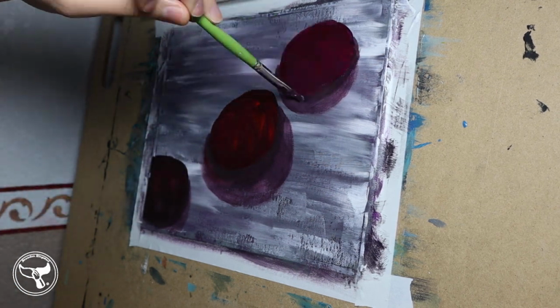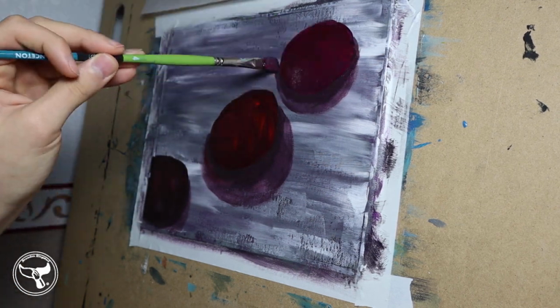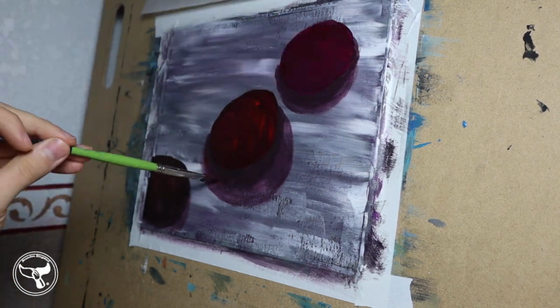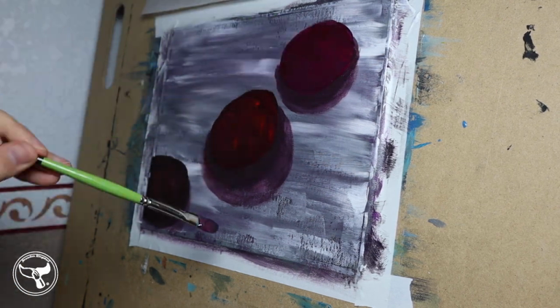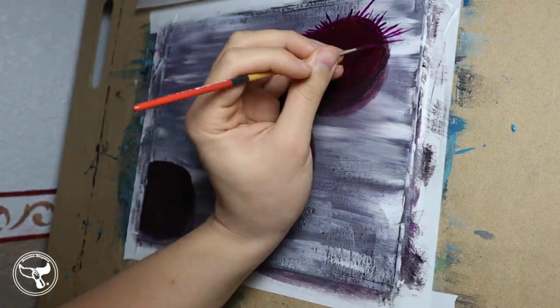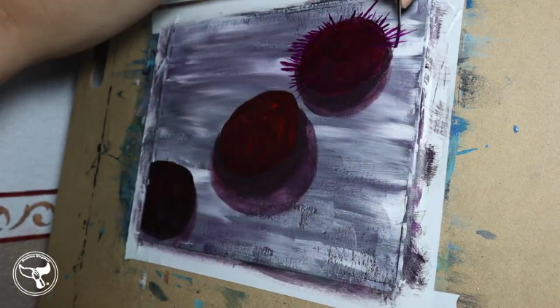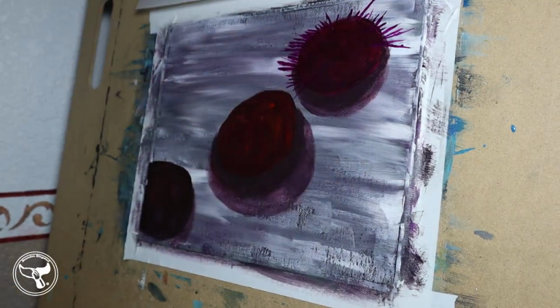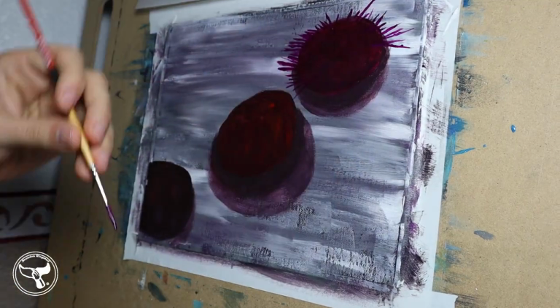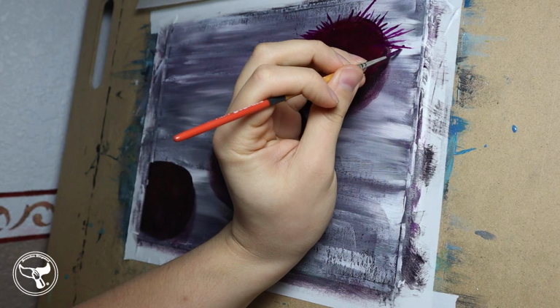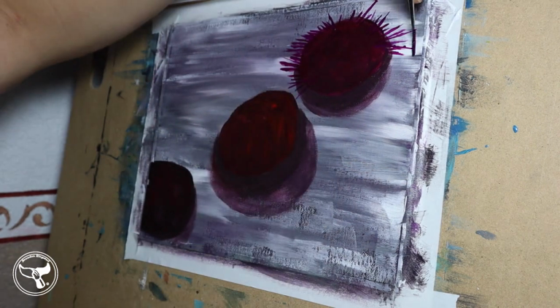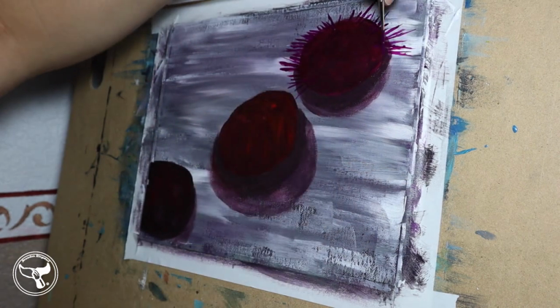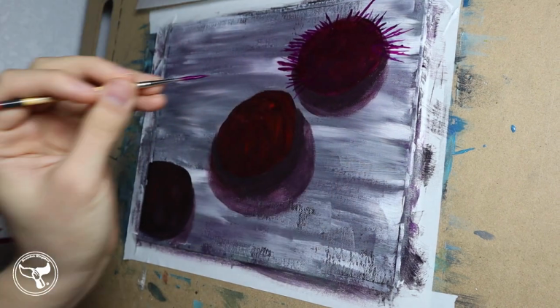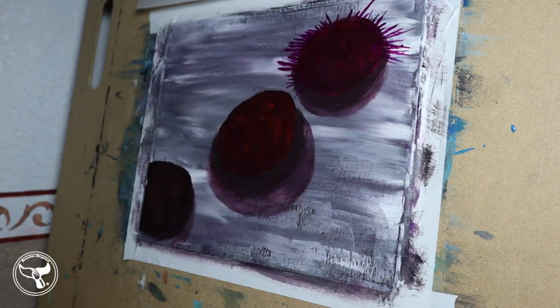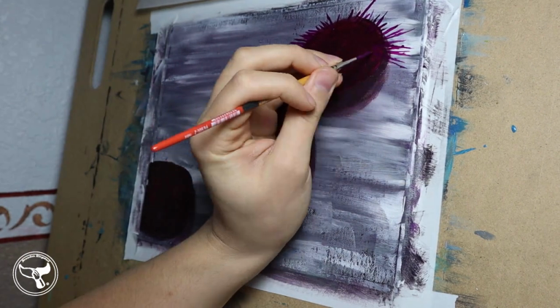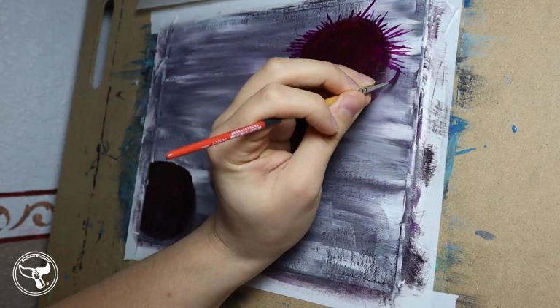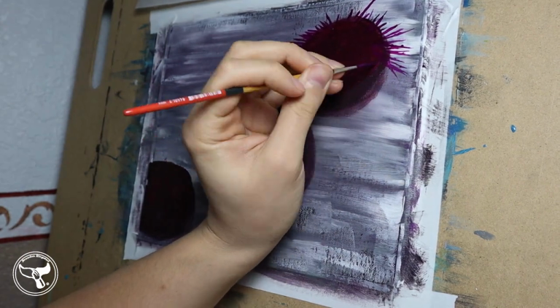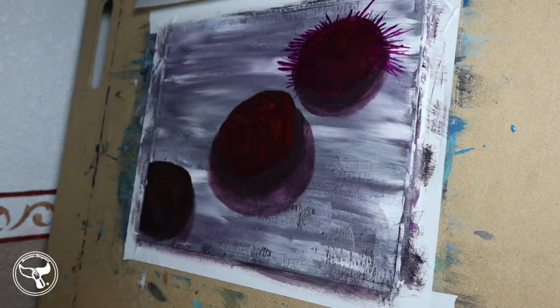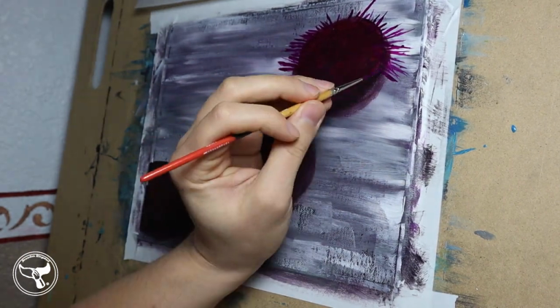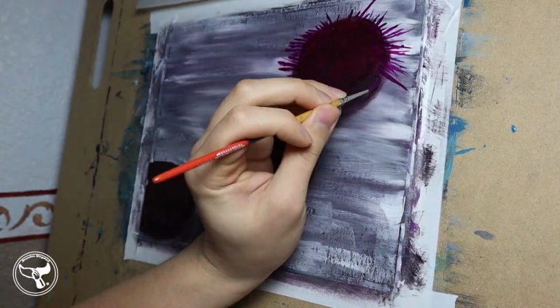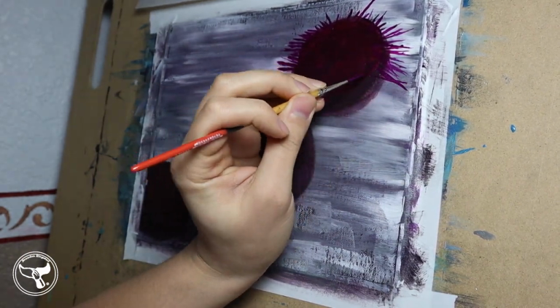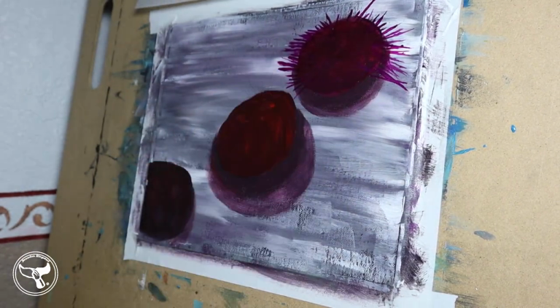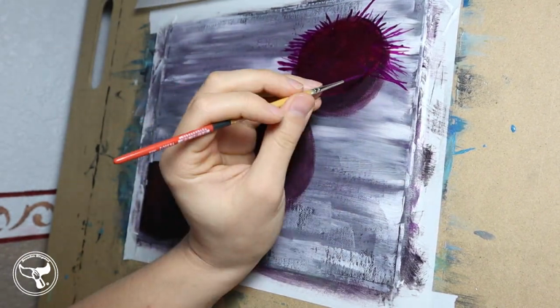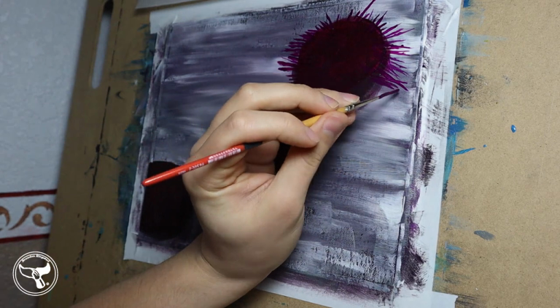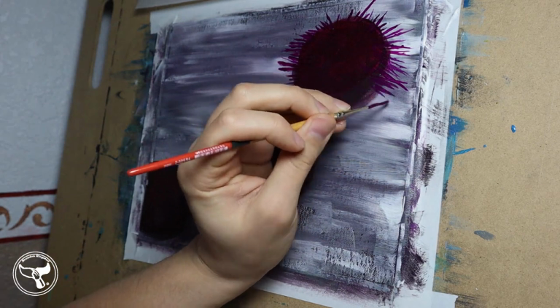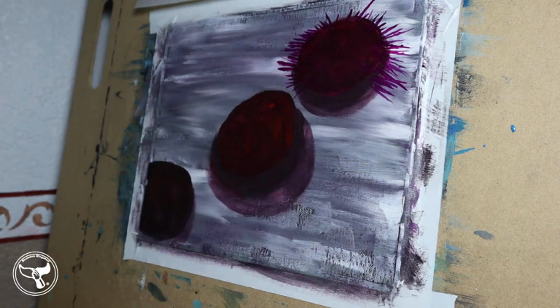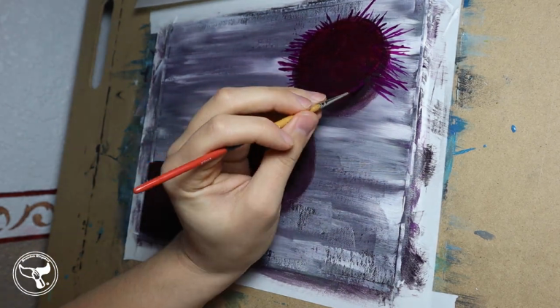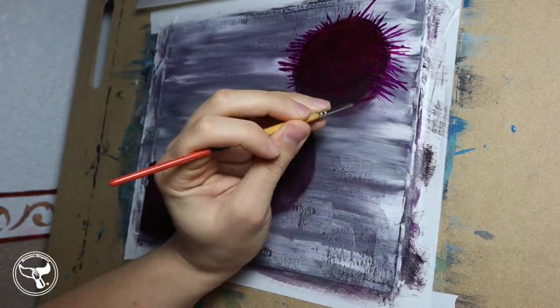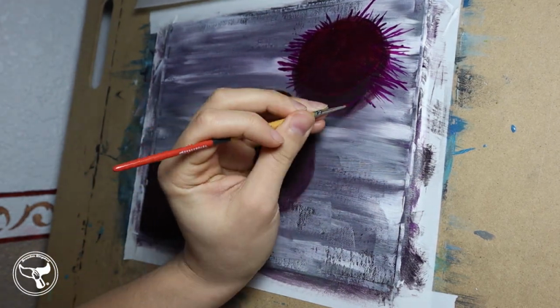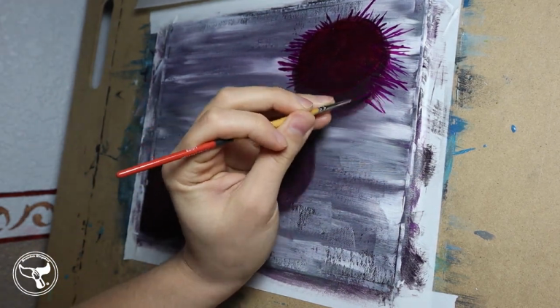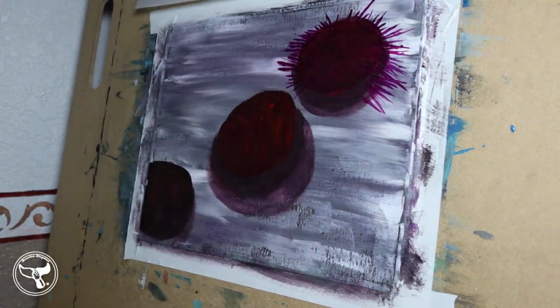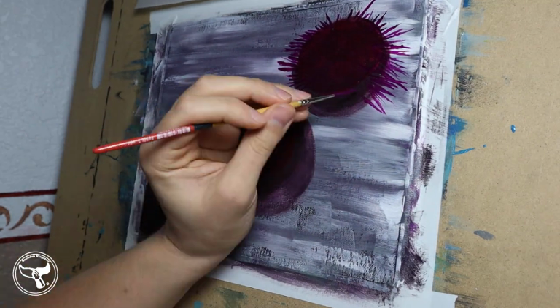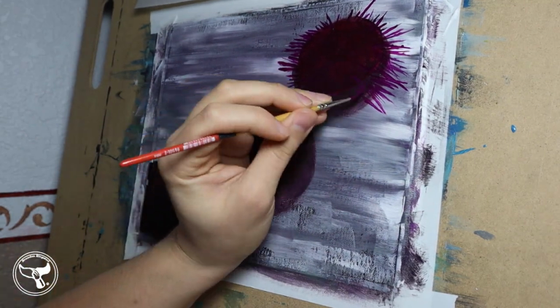Red Sea Urchins can be found from the lowest tide to 90 meters or 300 feet deep. They are found in intertidal zones, but don't like being in water that has too high of wave action. Now that we know where to find the Red Sea Urchin, what are we looking for?